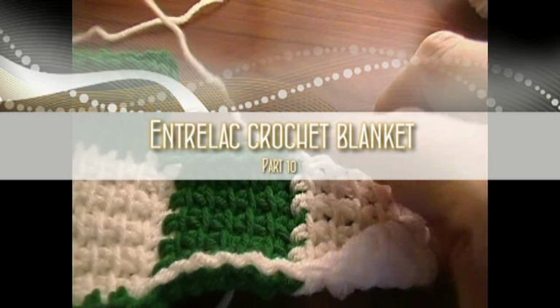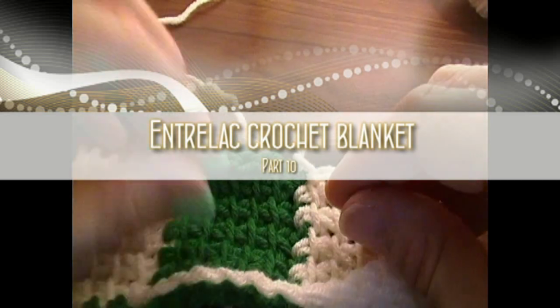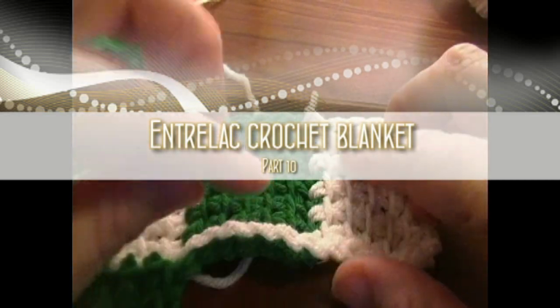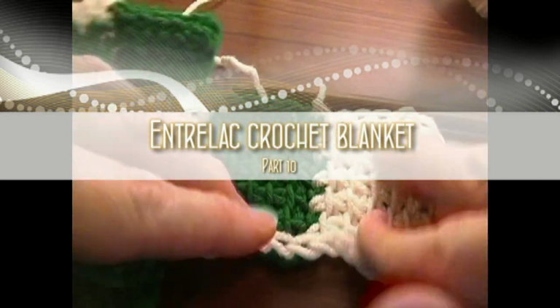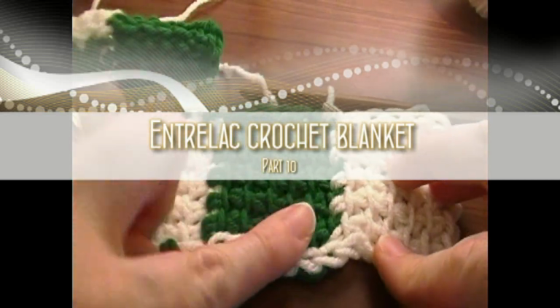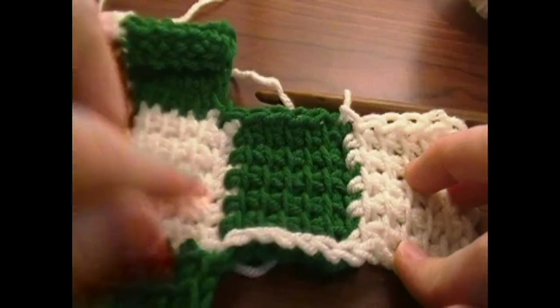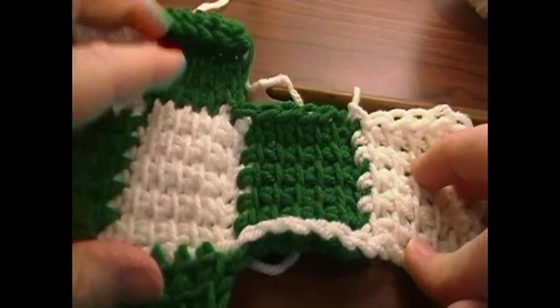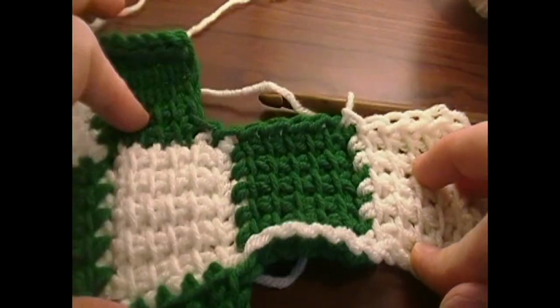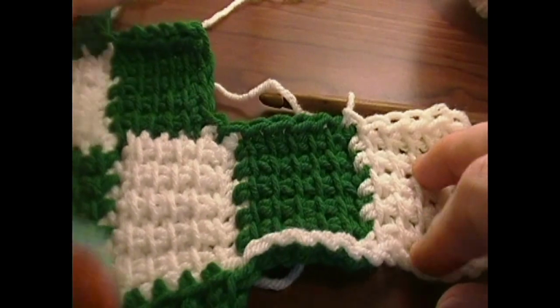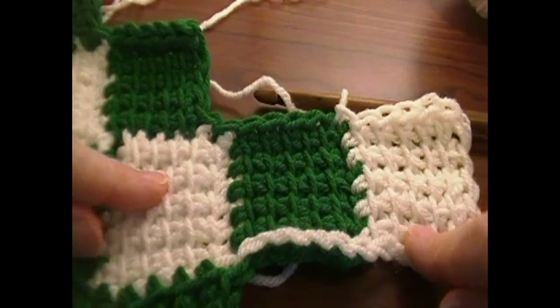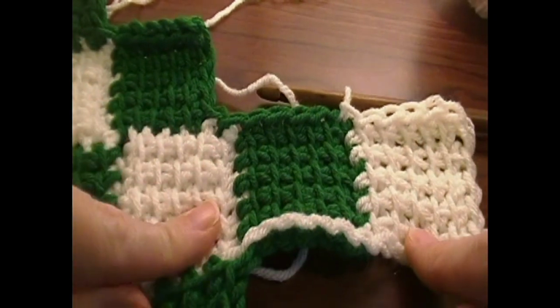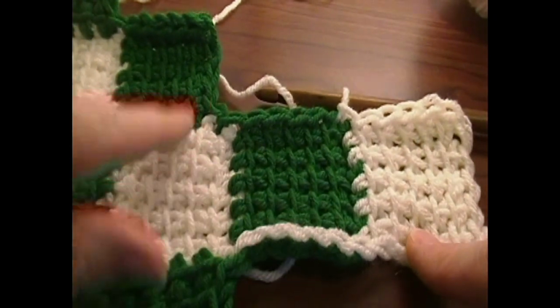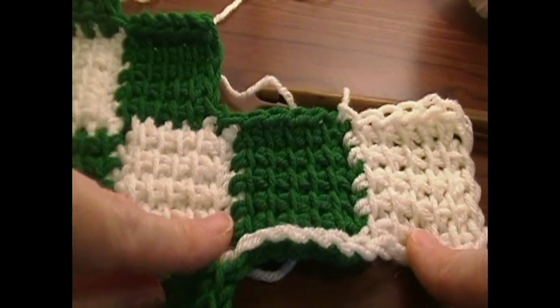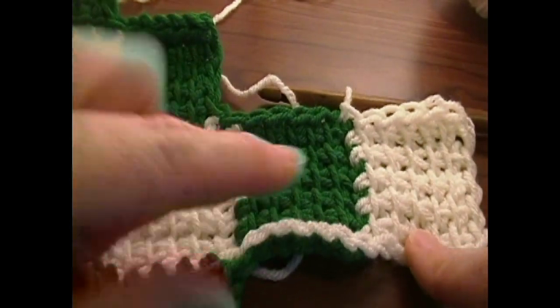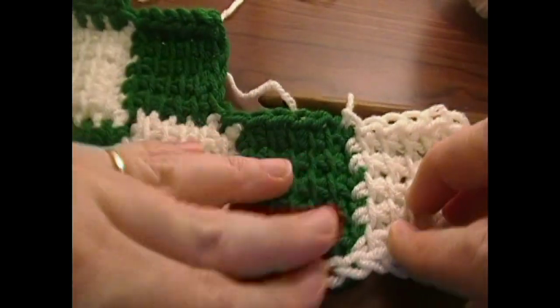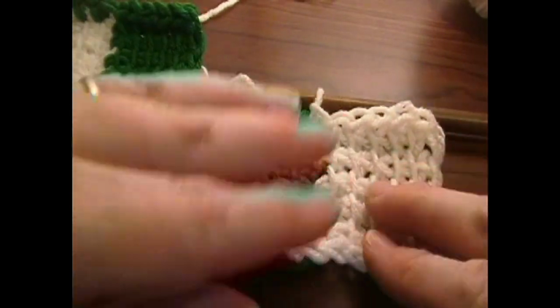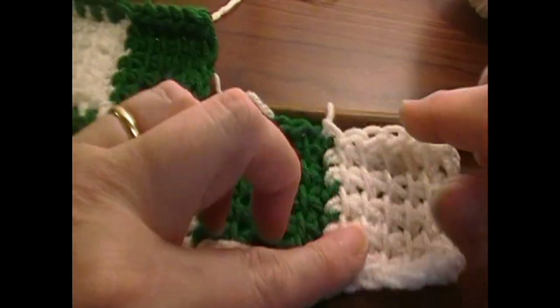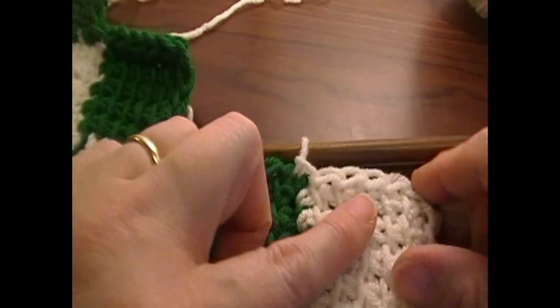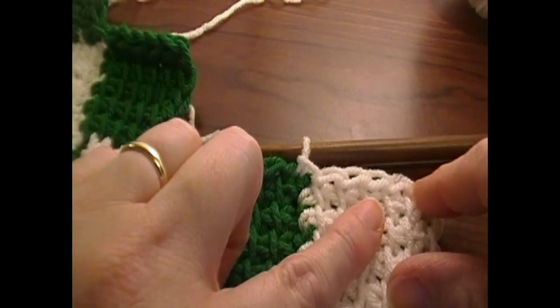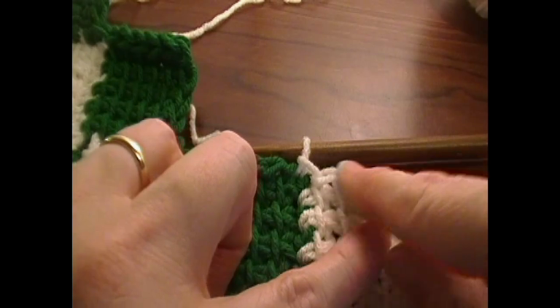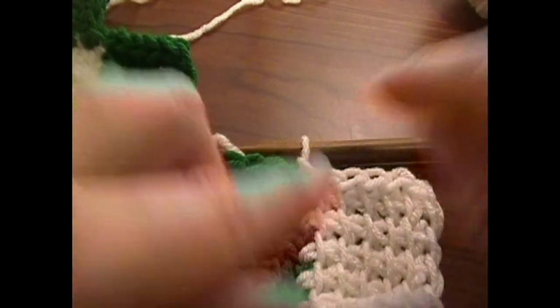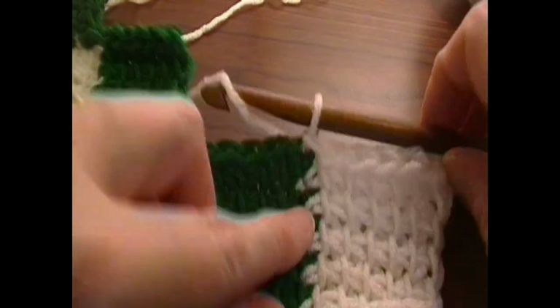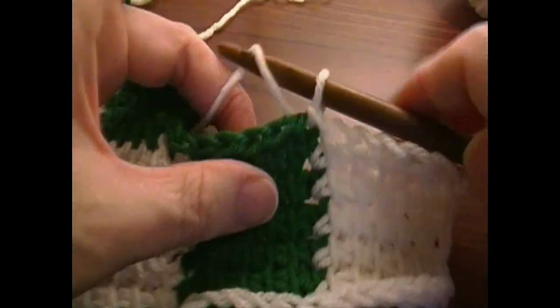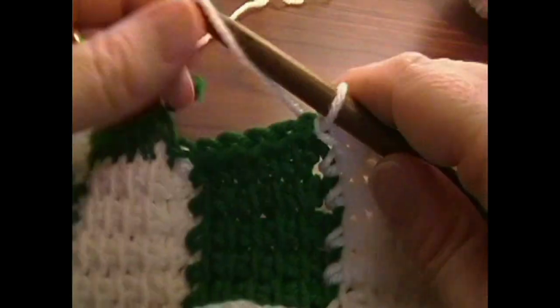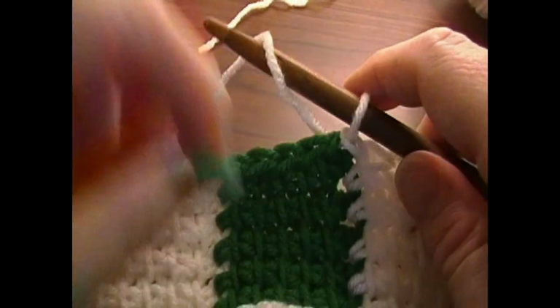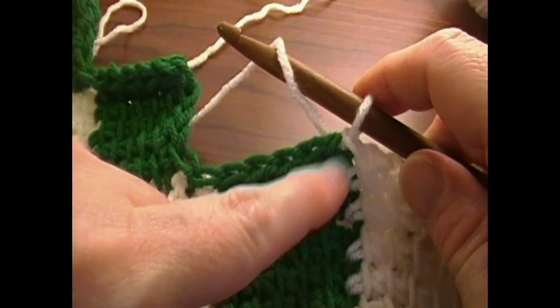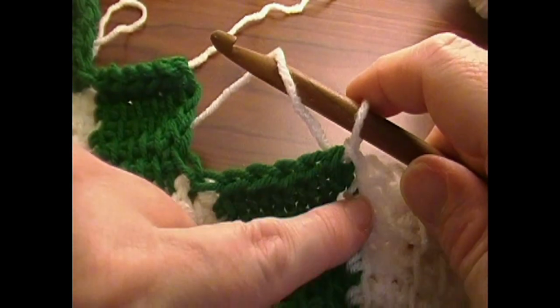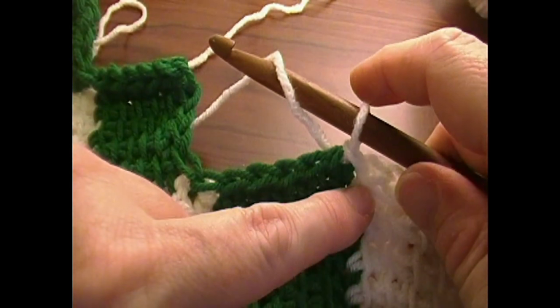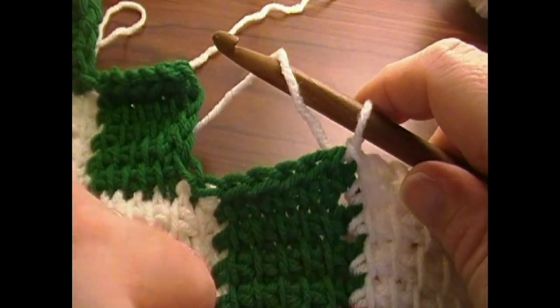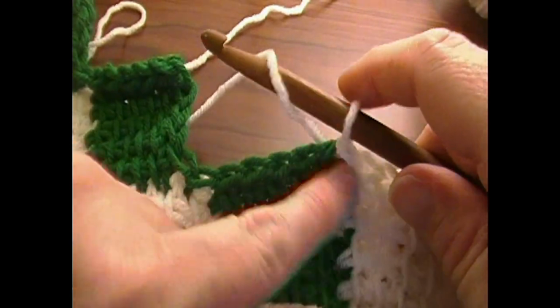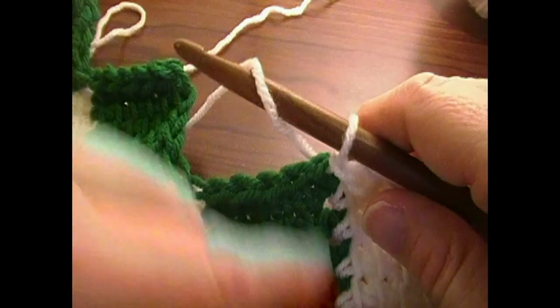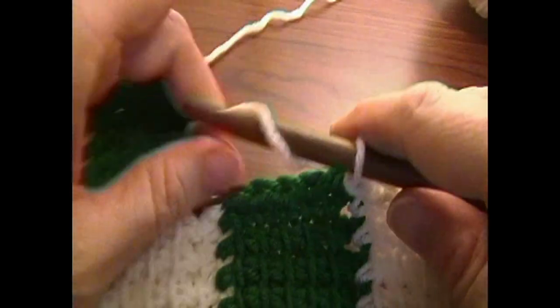We've got our first square finish from our second row of white squares. I slip stitched across and slip stitched into the corner of the green square that we just joined to.